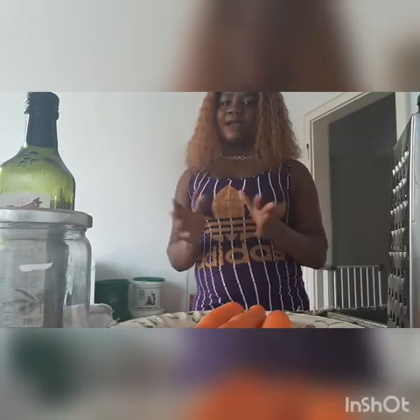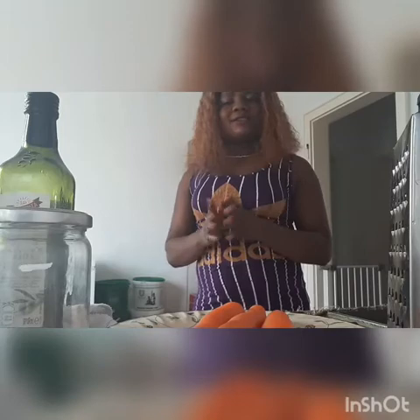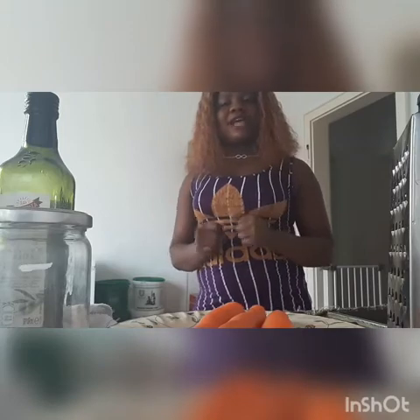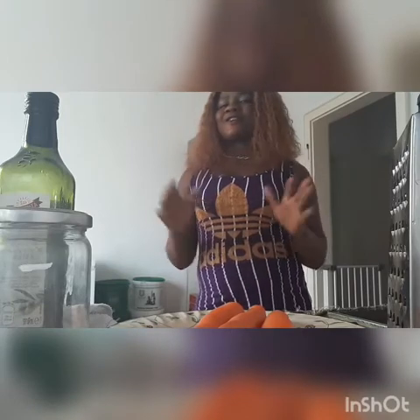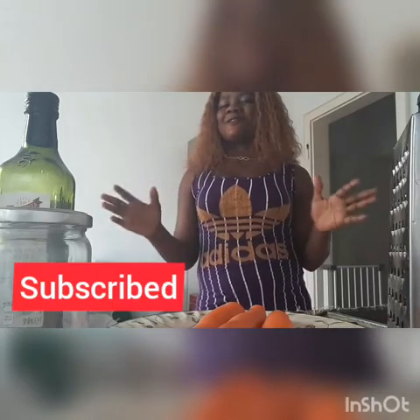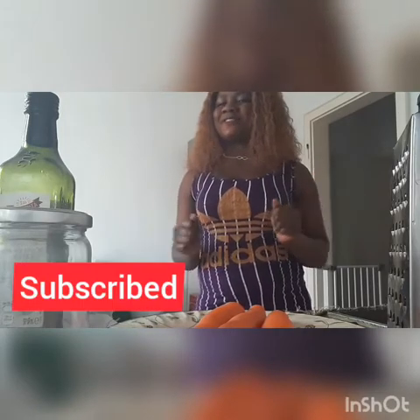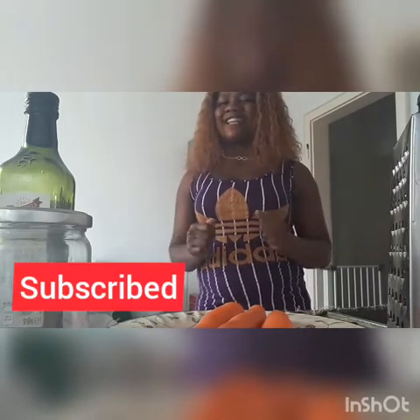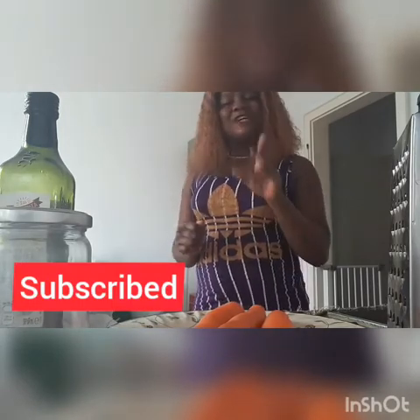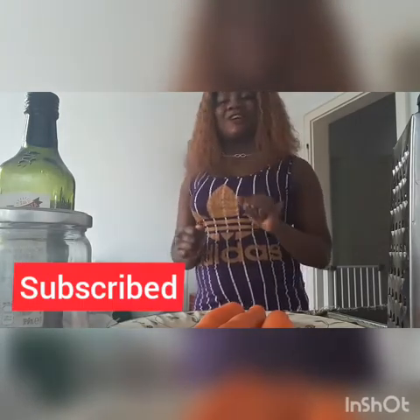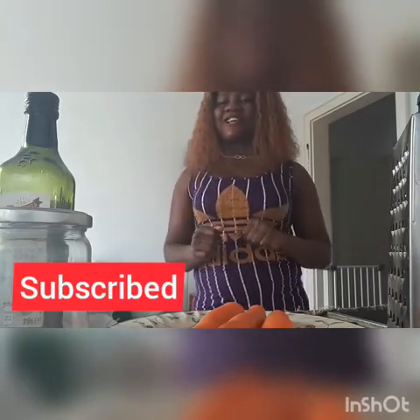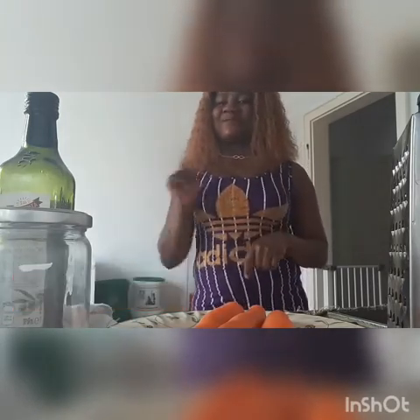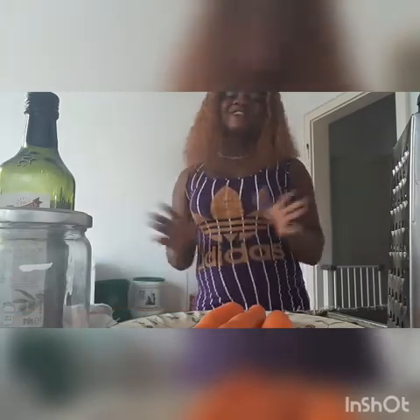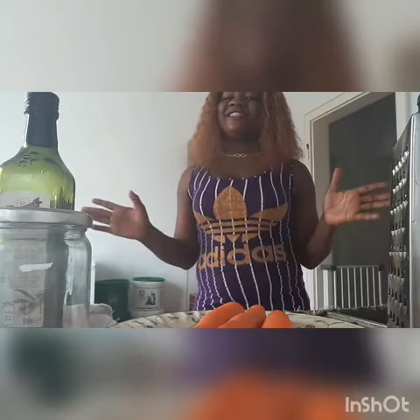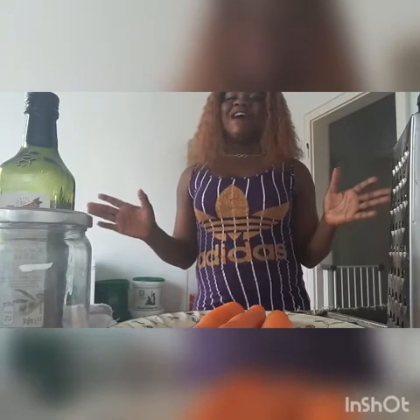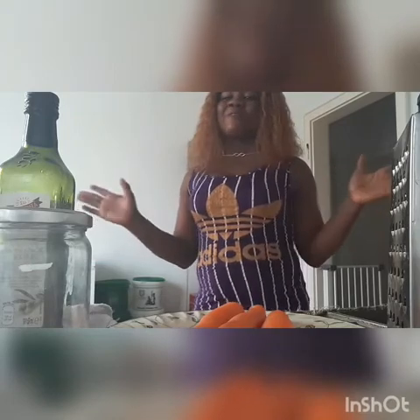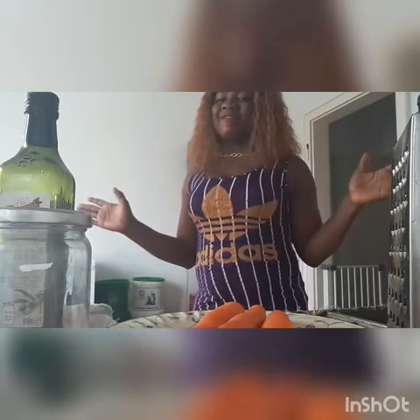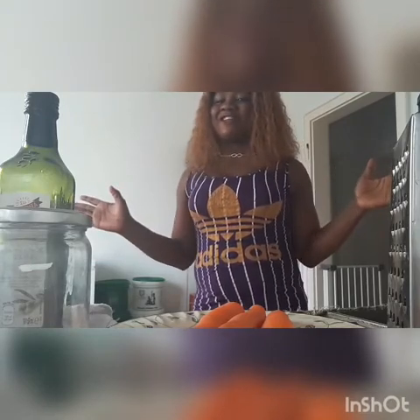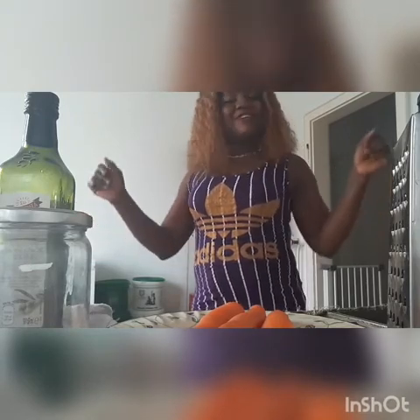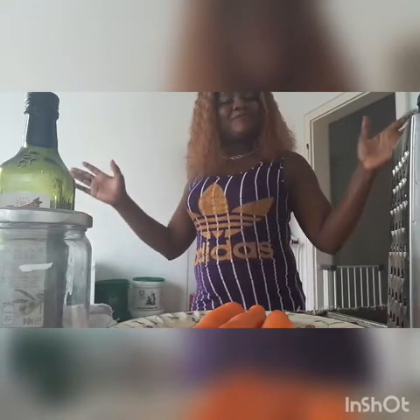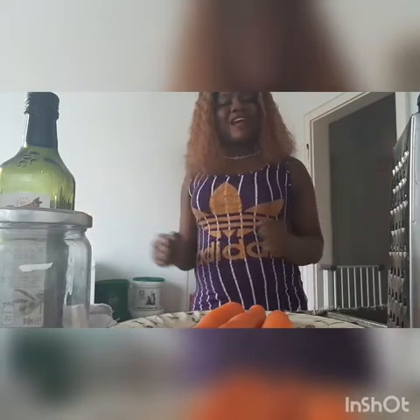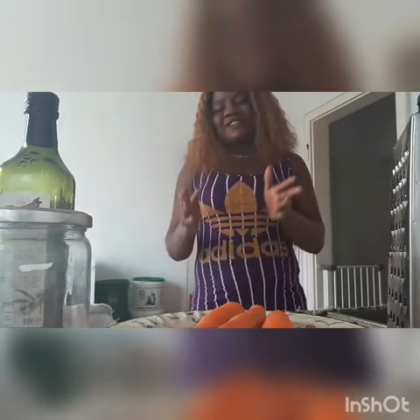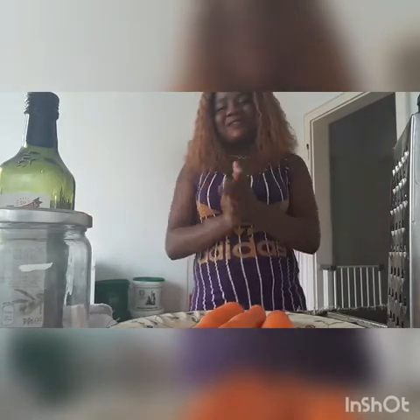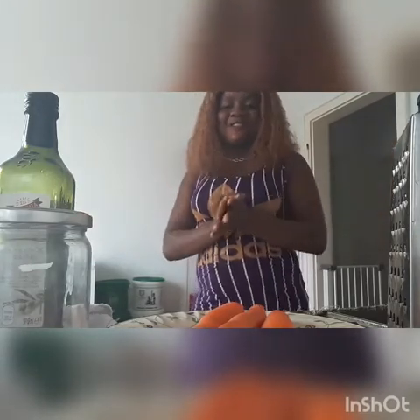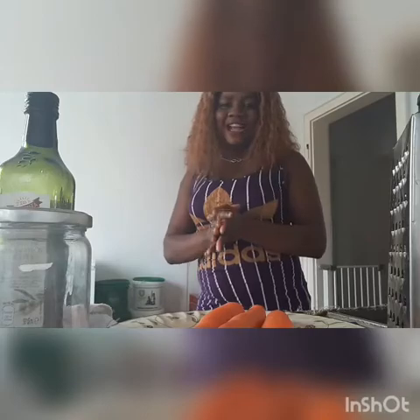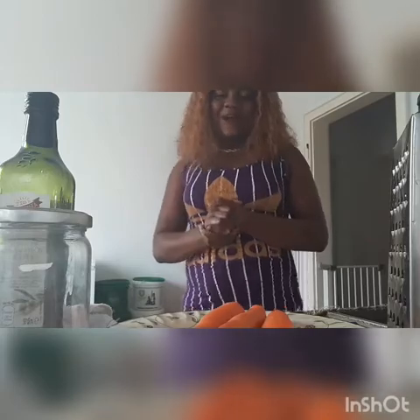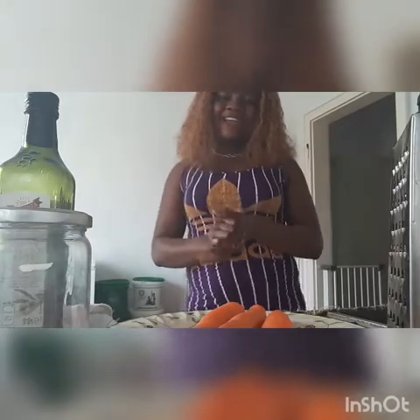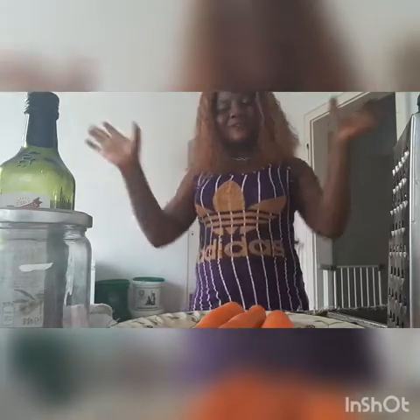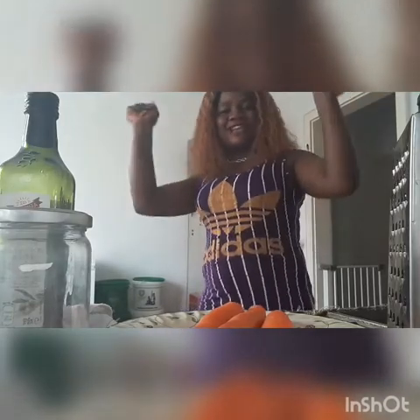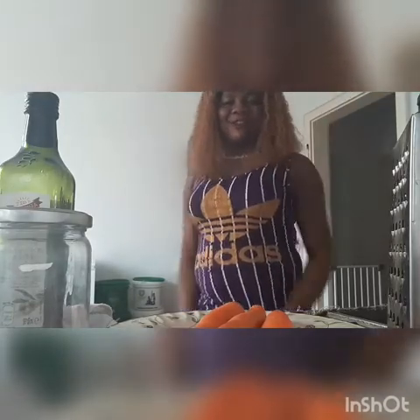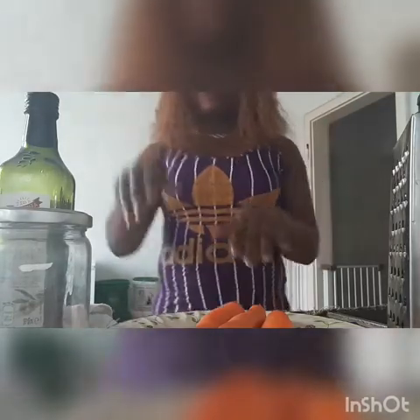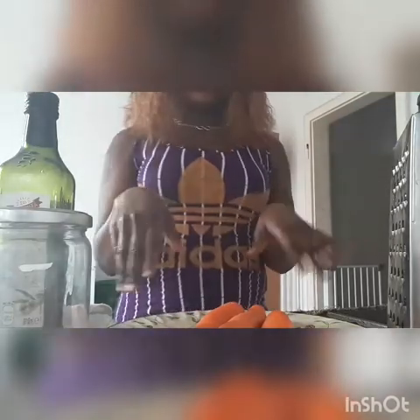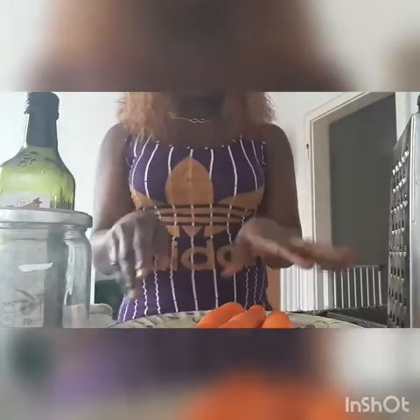Before I show you, please take your time to subscribe to my YouTube channel and turn on your notification bell, so anytime I upload my video you will be the first to be notified. Okay, let's go.